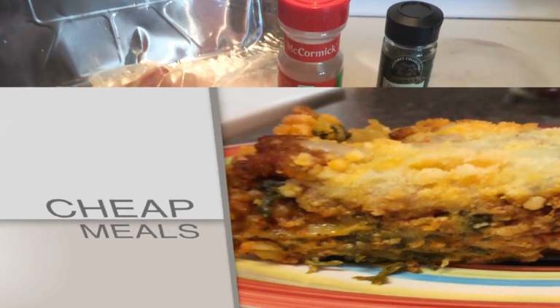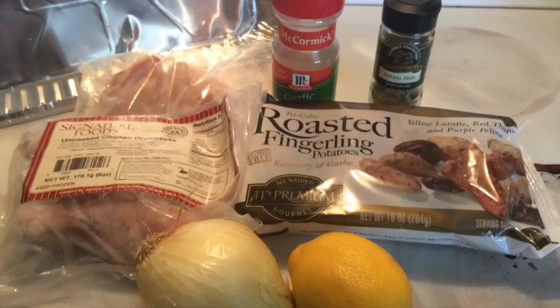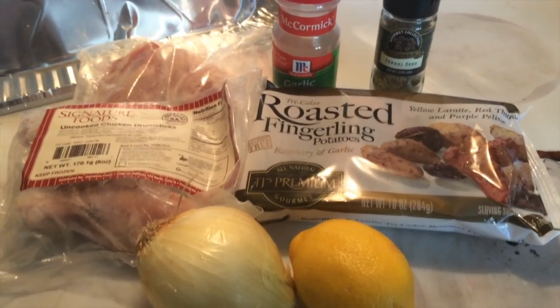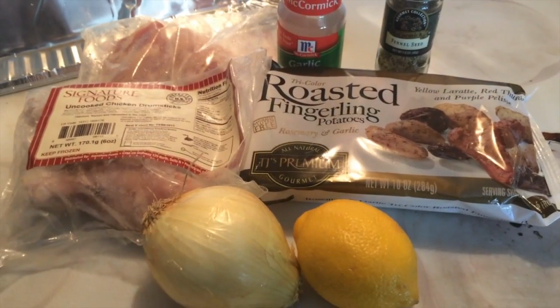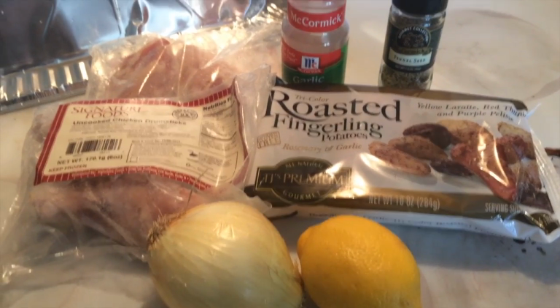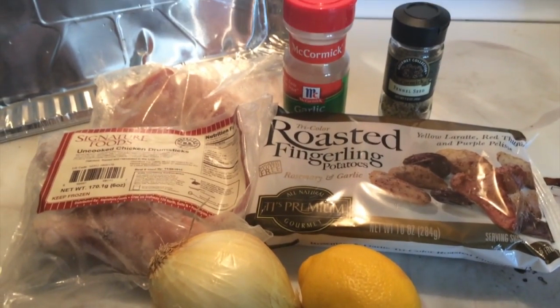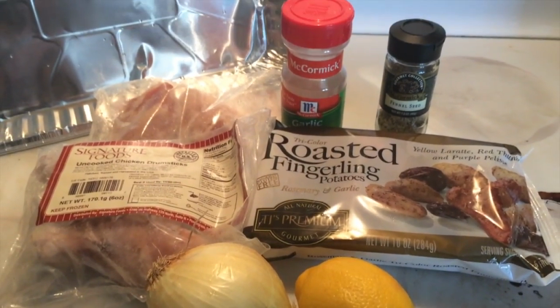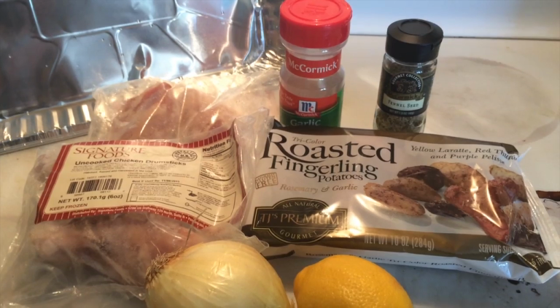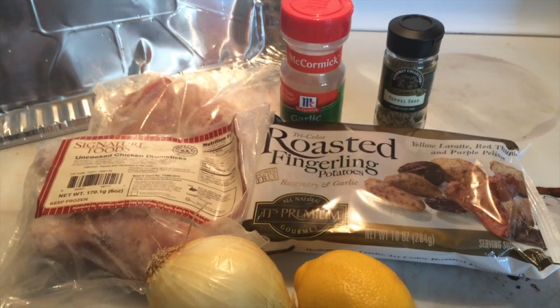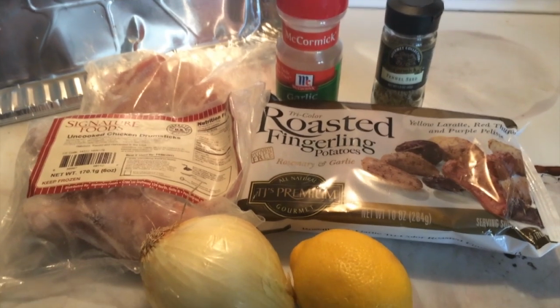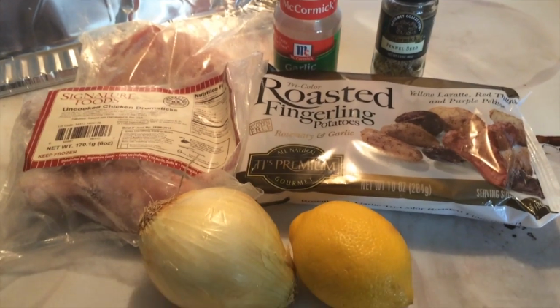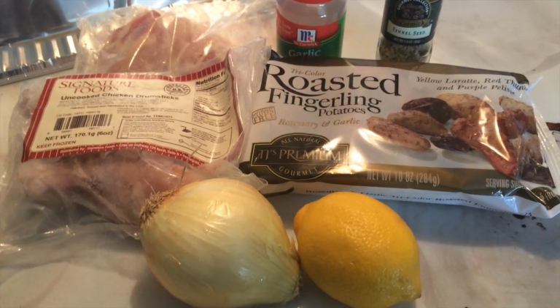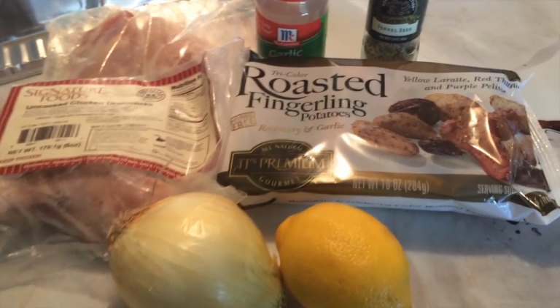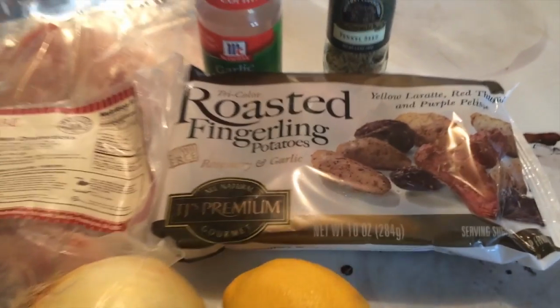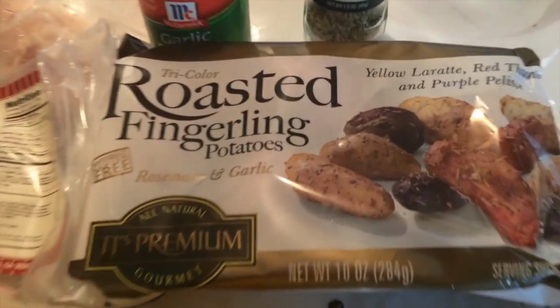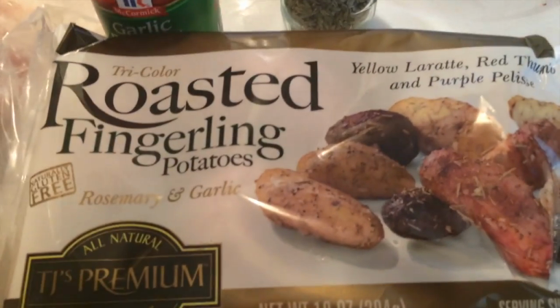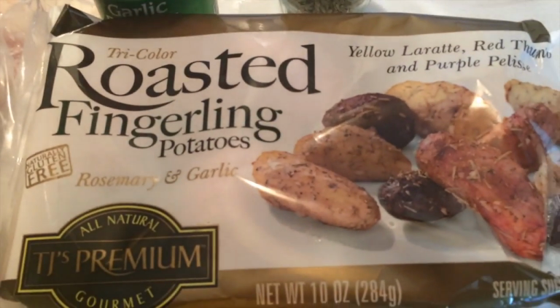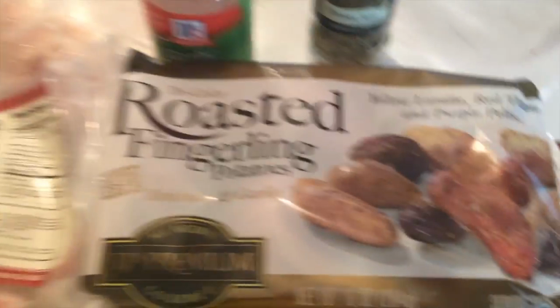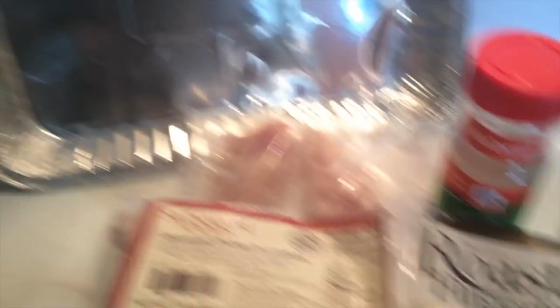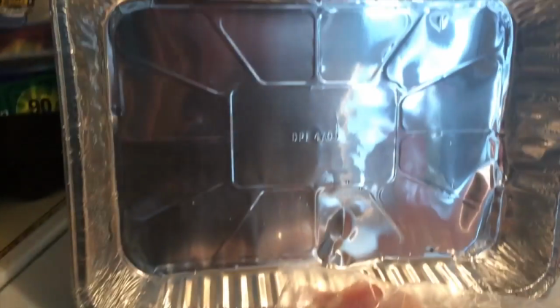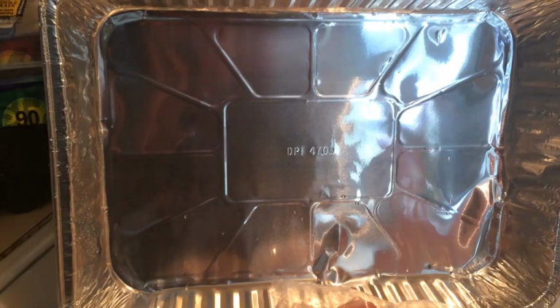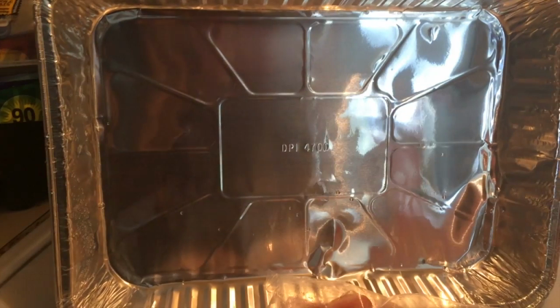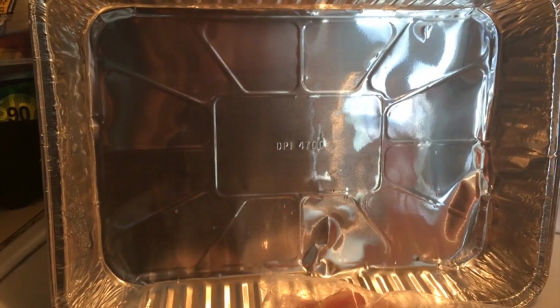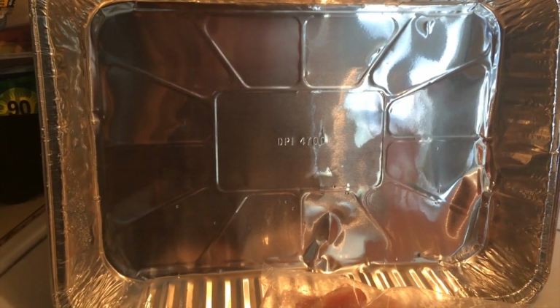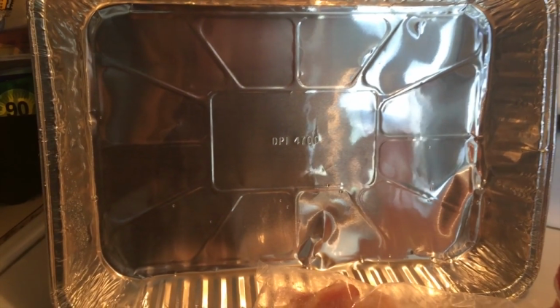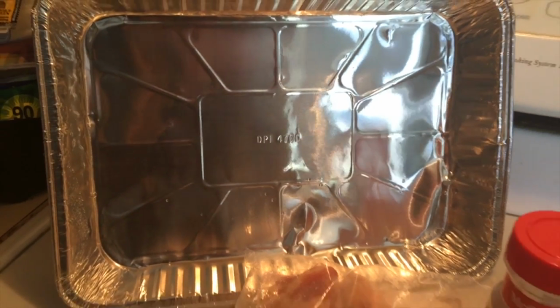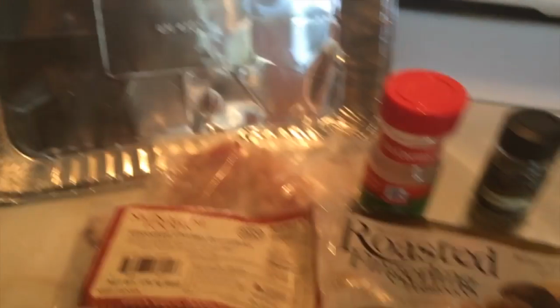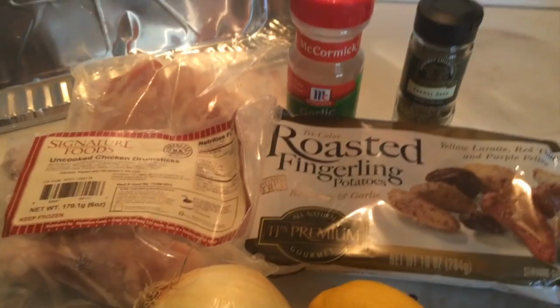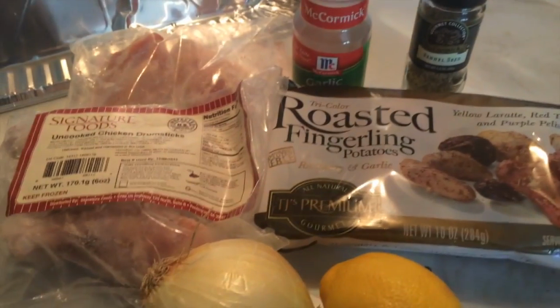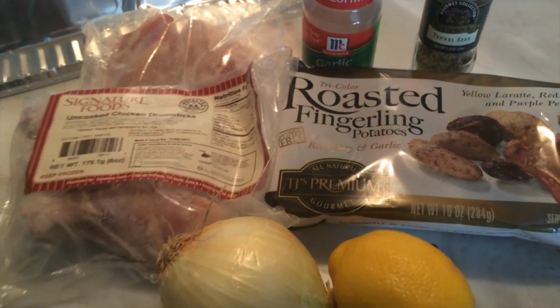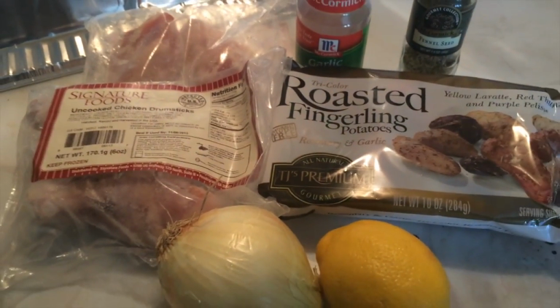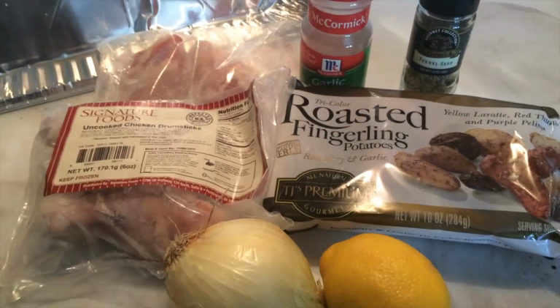Hi everyone, welcome to Dollar Store Meals! This week we're gonna make chicken with roasted fingerling potatoes. We're all gonna cook in one pan — easy cleanup. You're probably gonna enjoy this recipe. I got this recipe from The Chew.